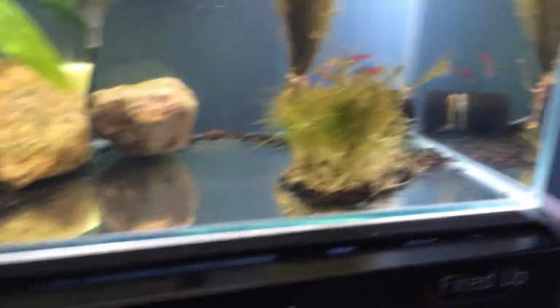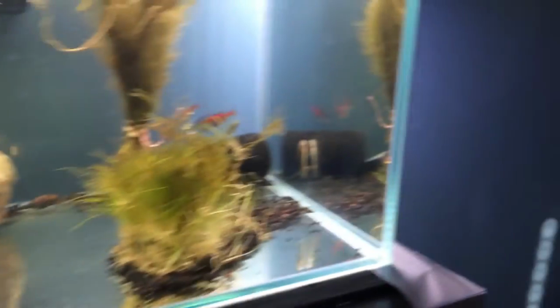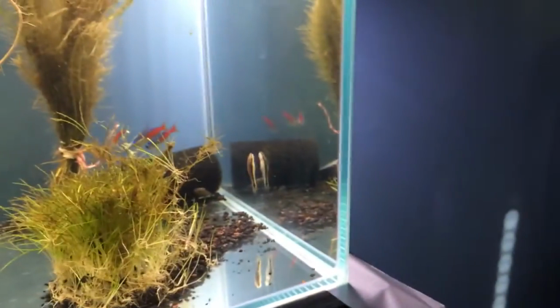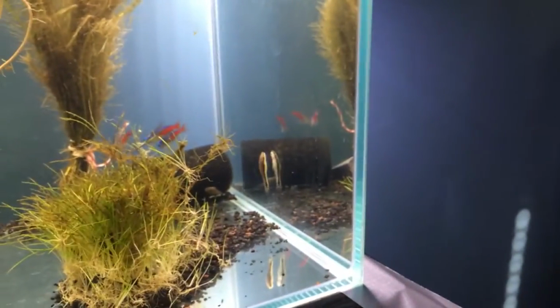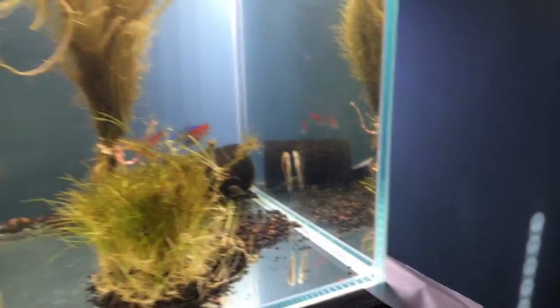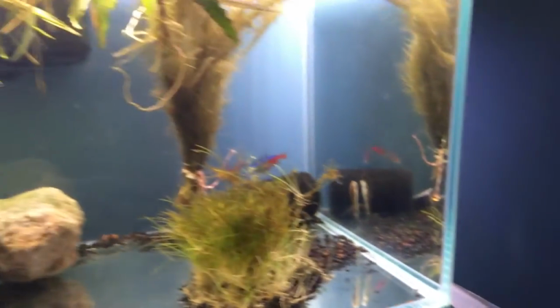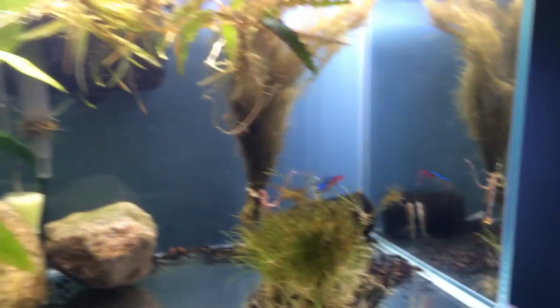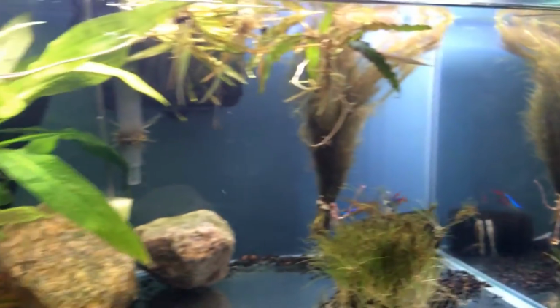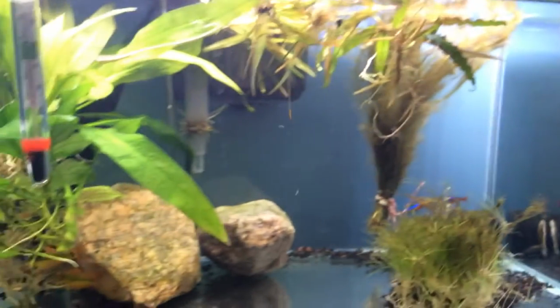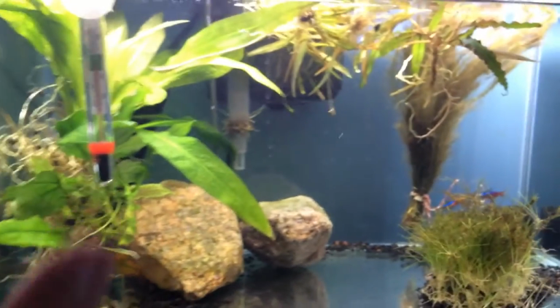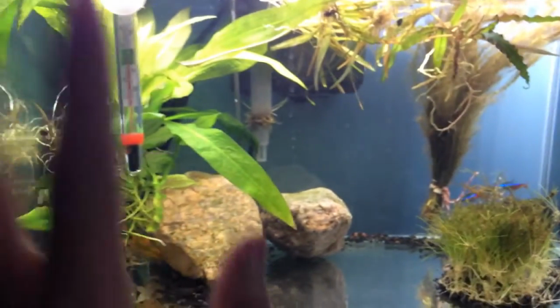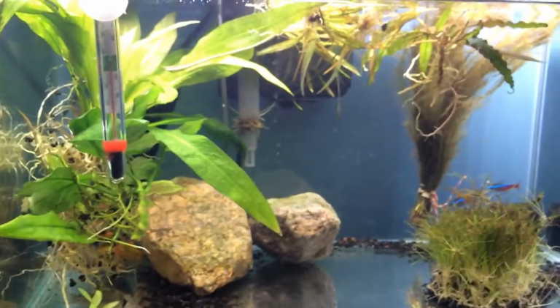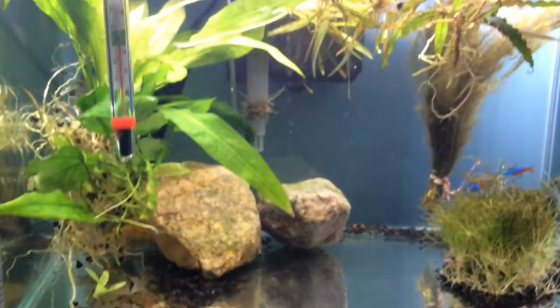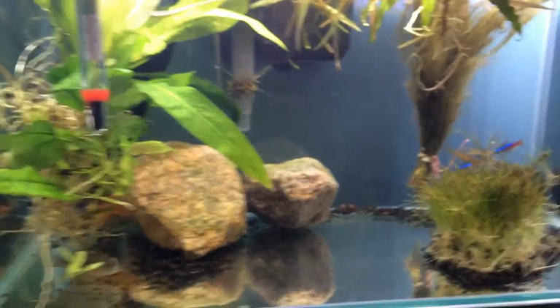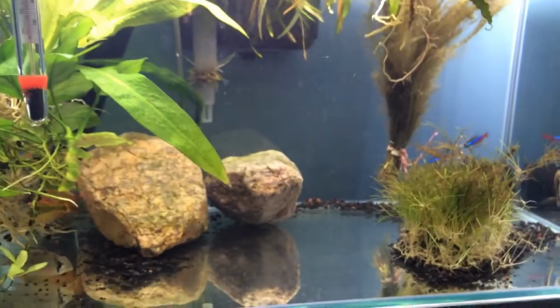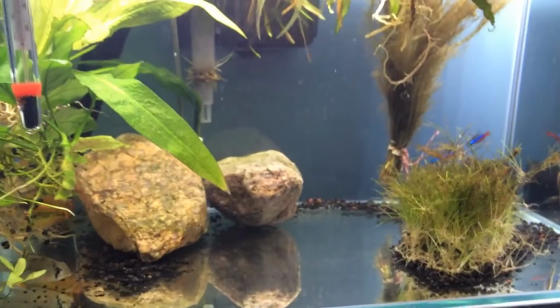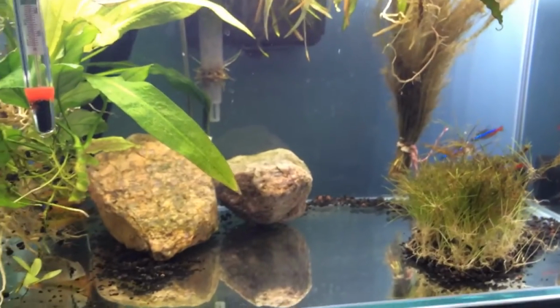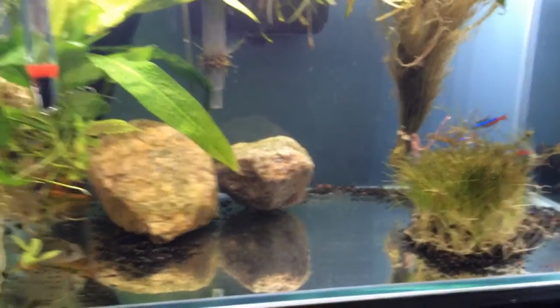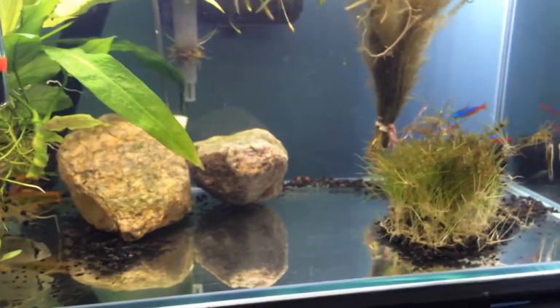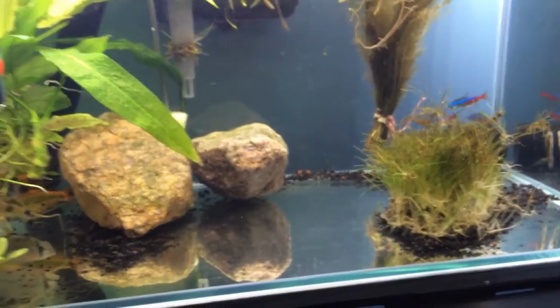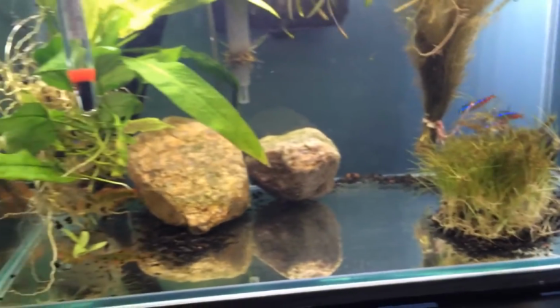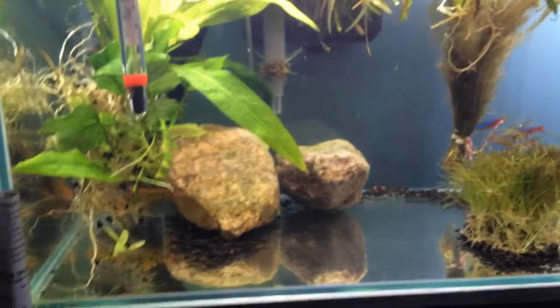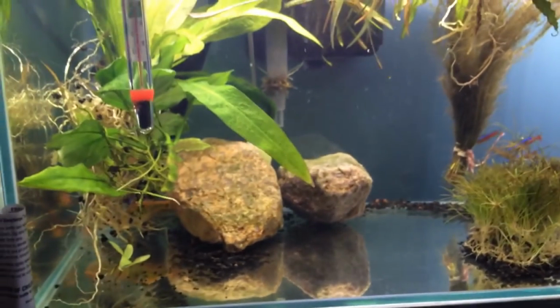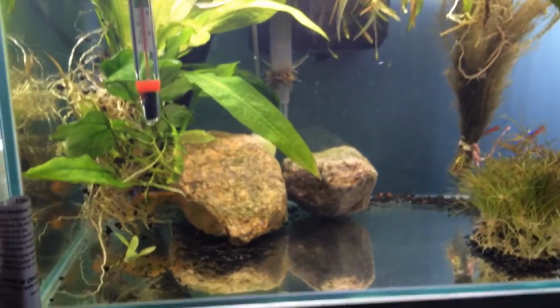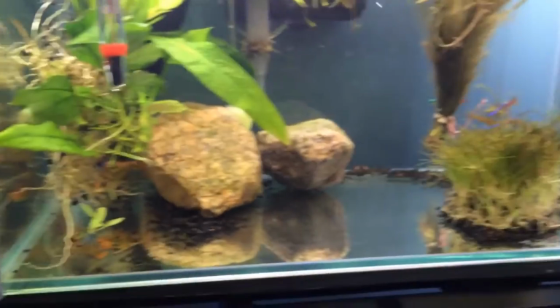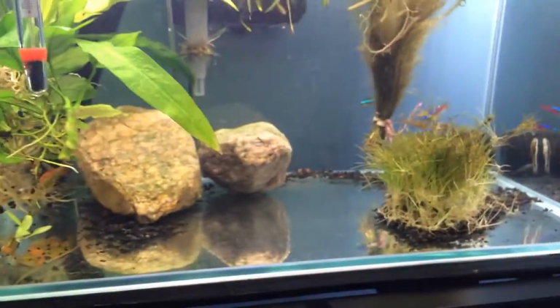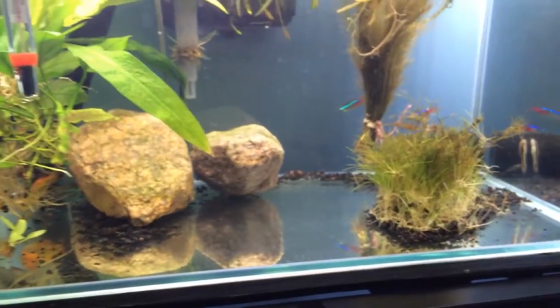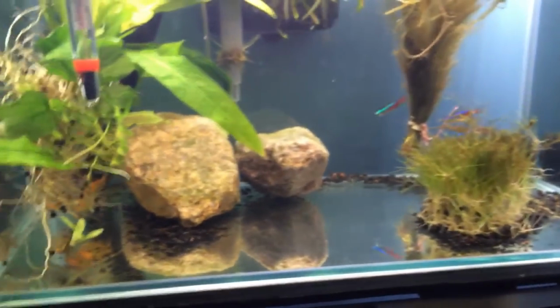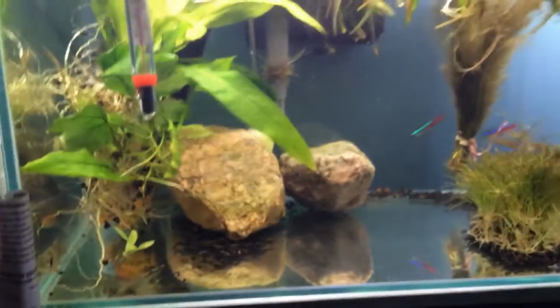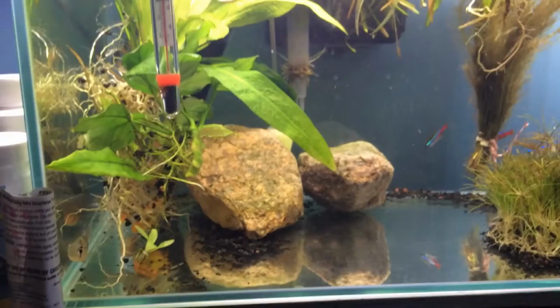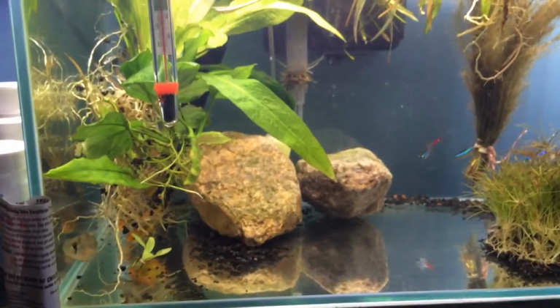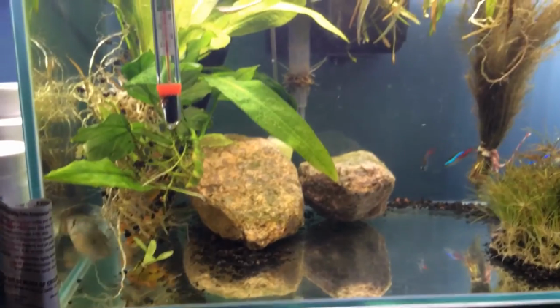All the otos, everything had to go in here — all the plants. Bear with me; I'll pick you up outside looking at the tank.